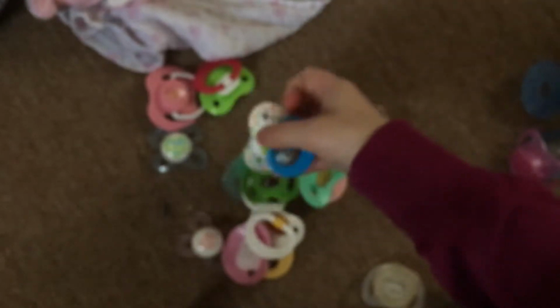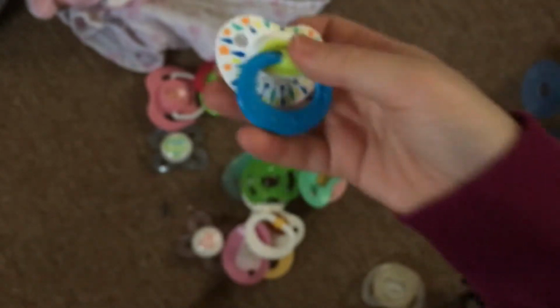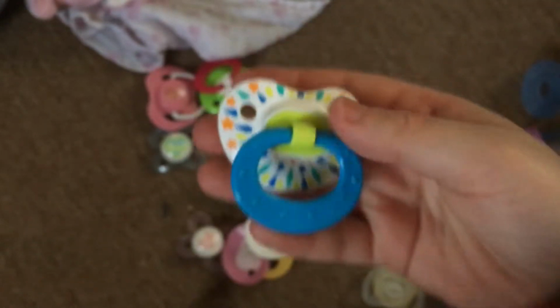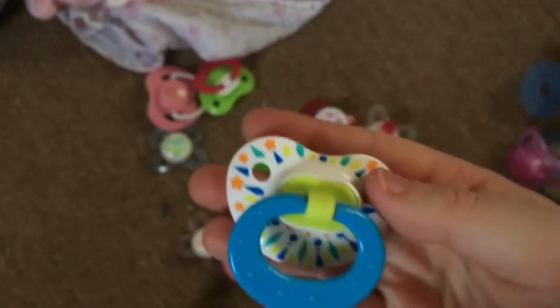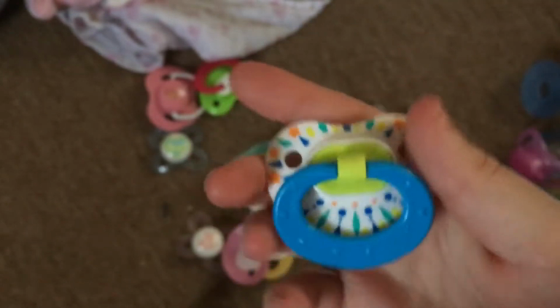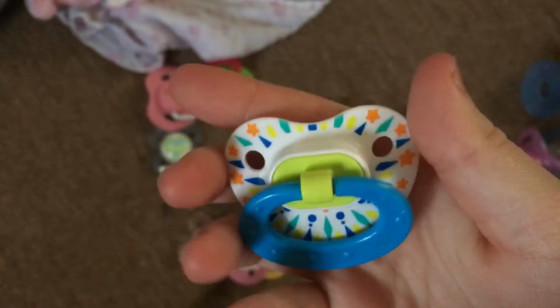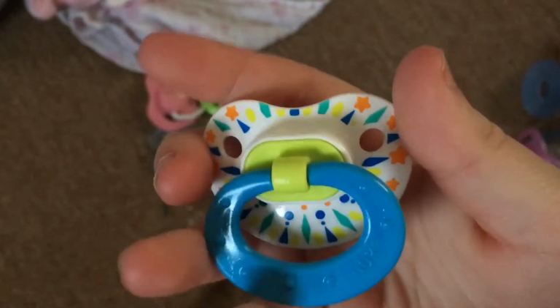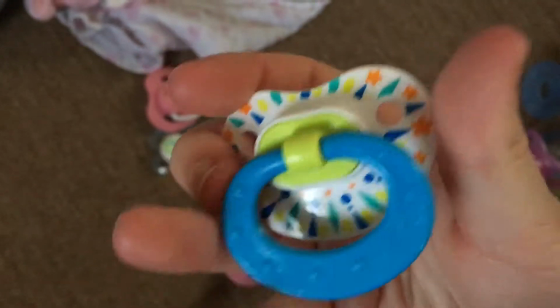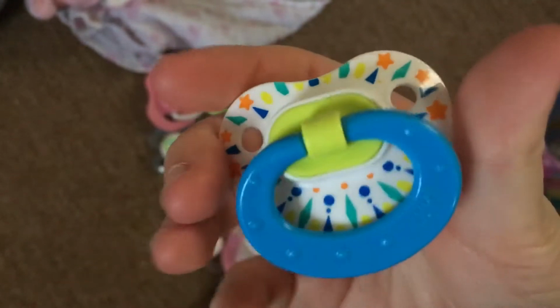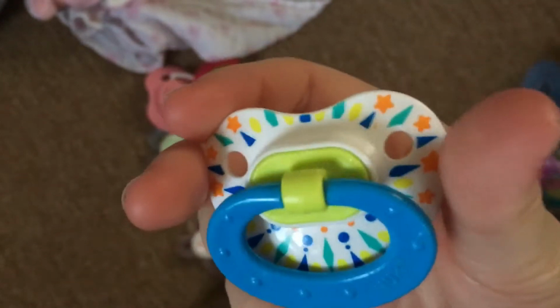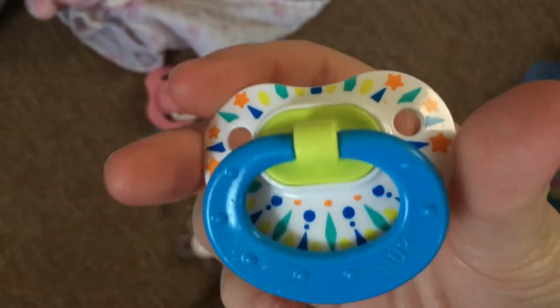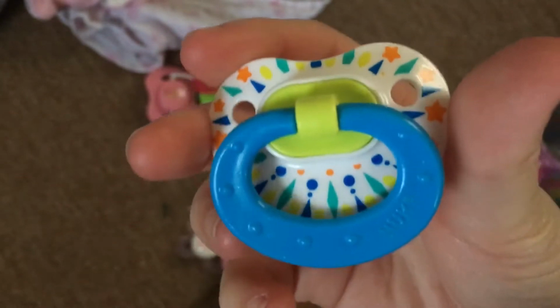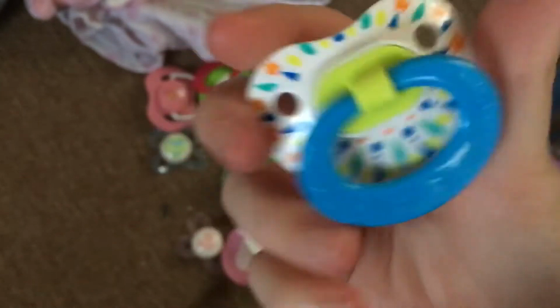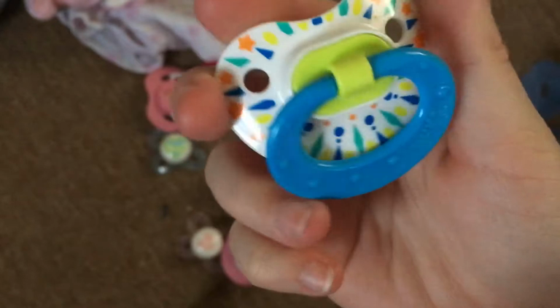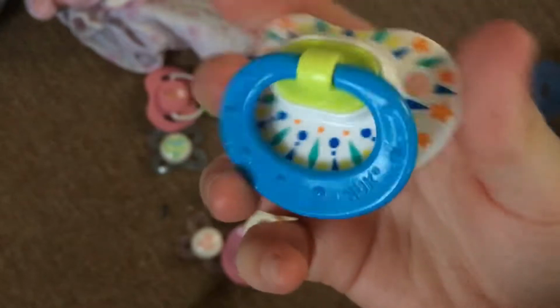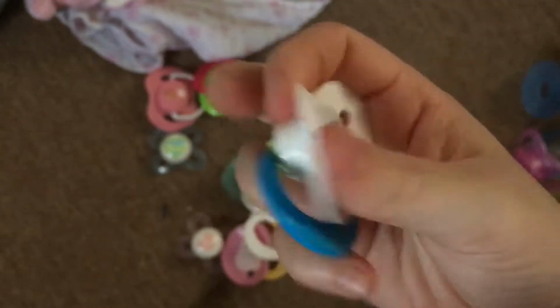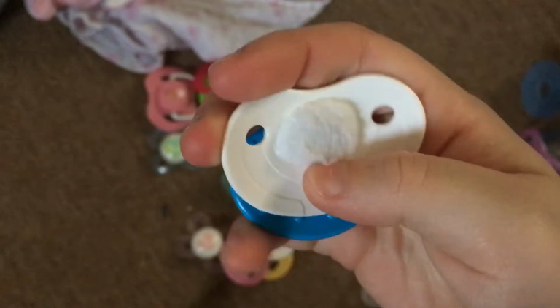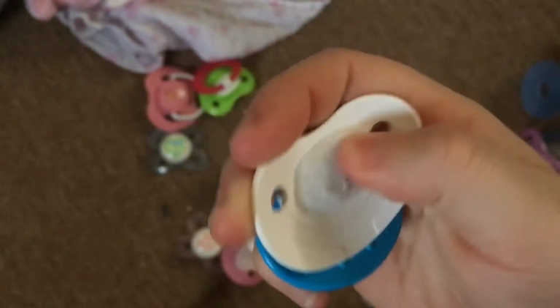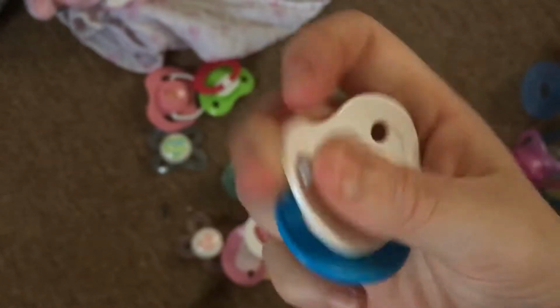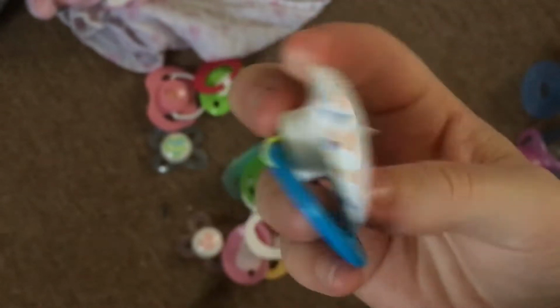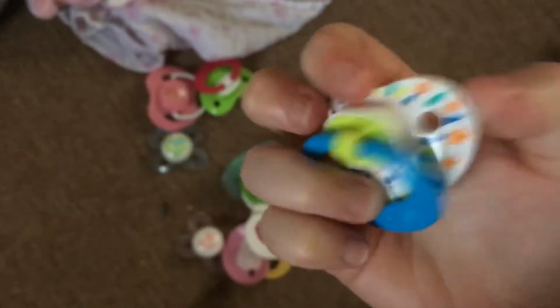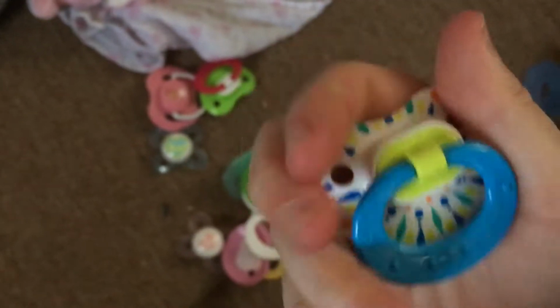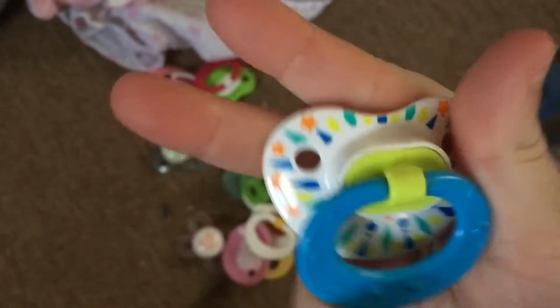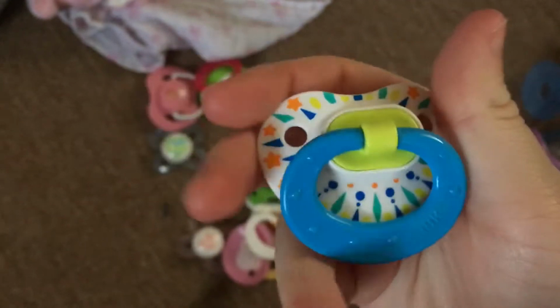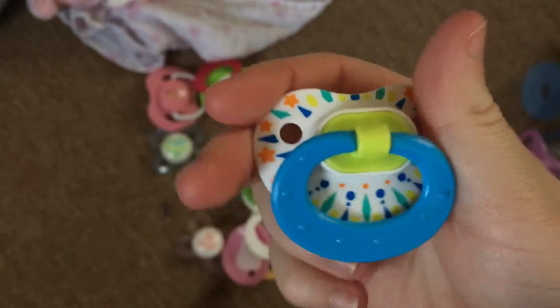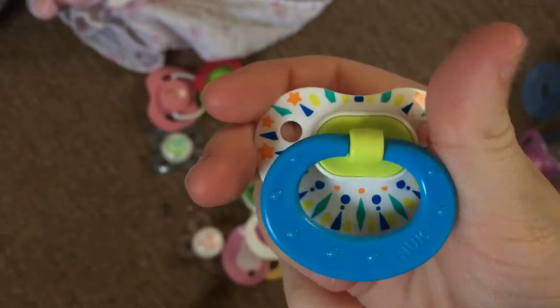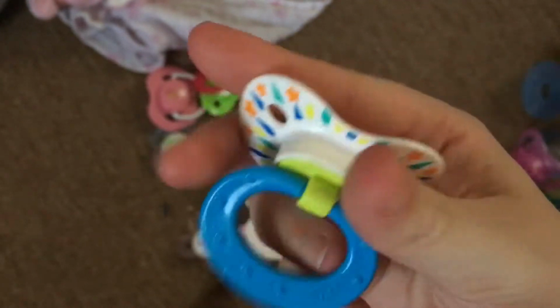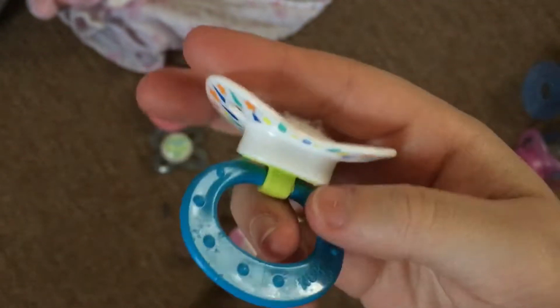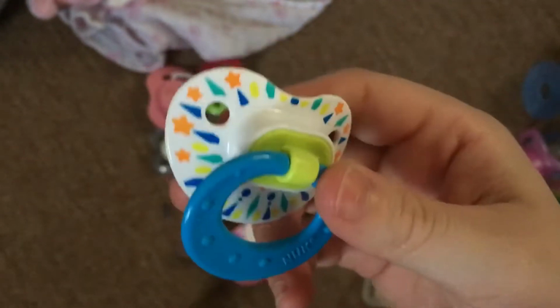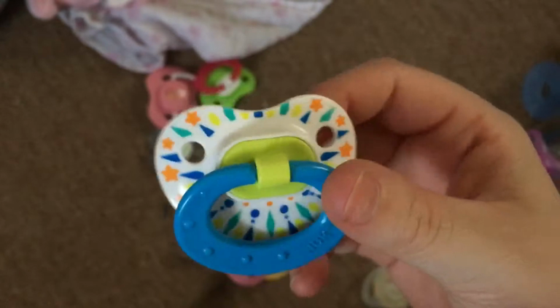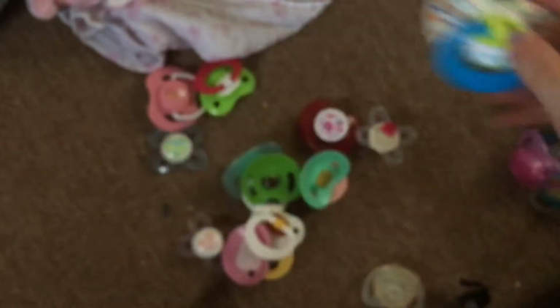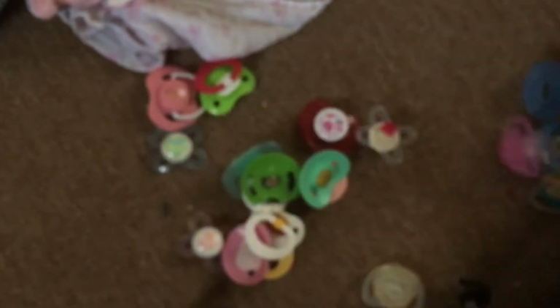This one my grandma ordered on eBay - this is one of the first ever pacifiers I got for my reborns that was magnetized. It's a Nook.